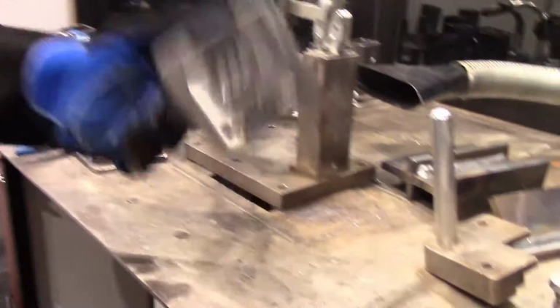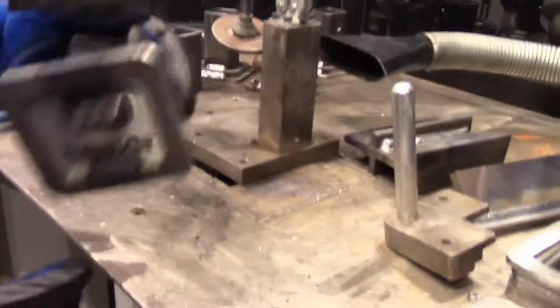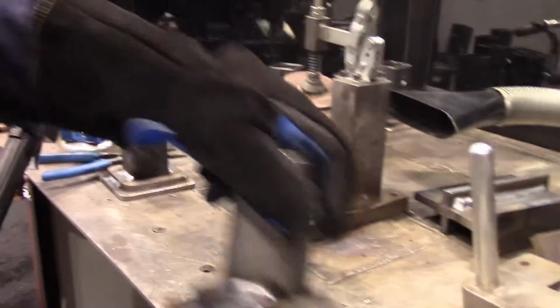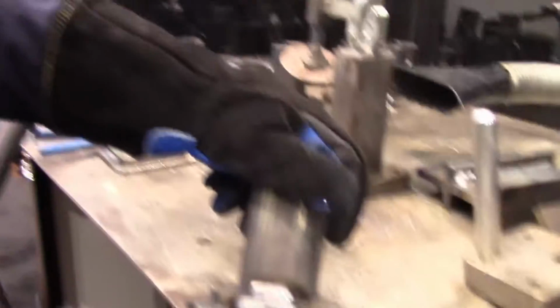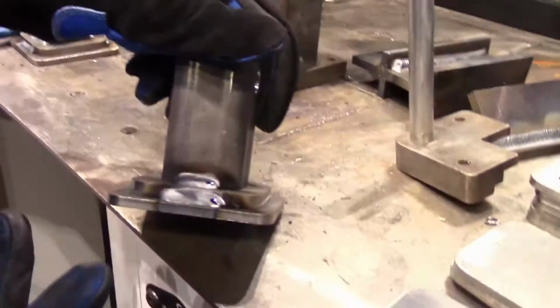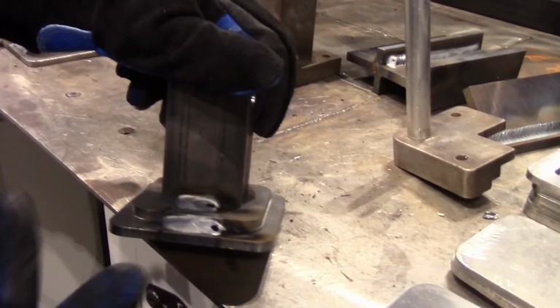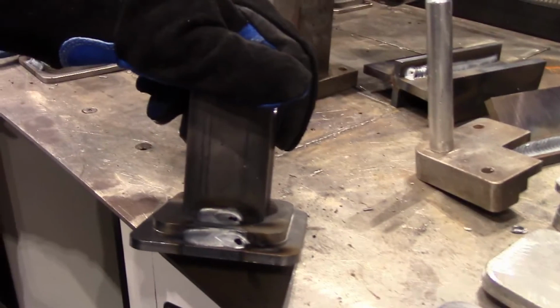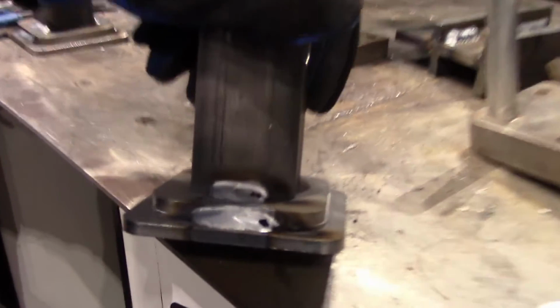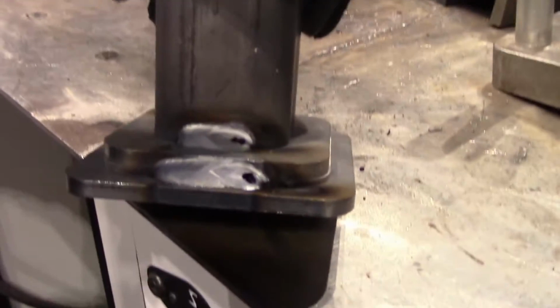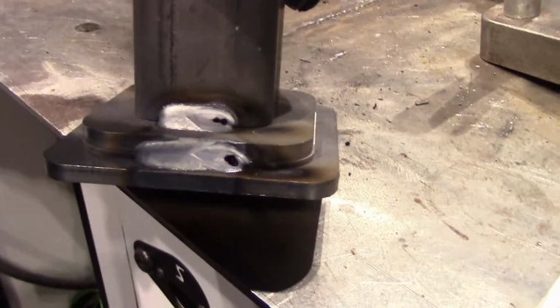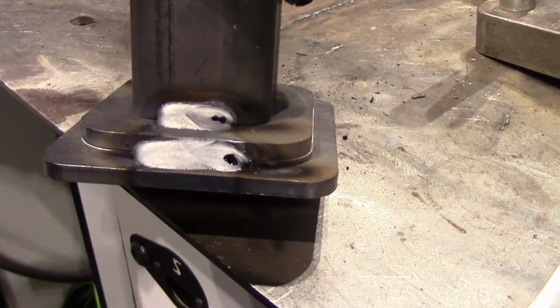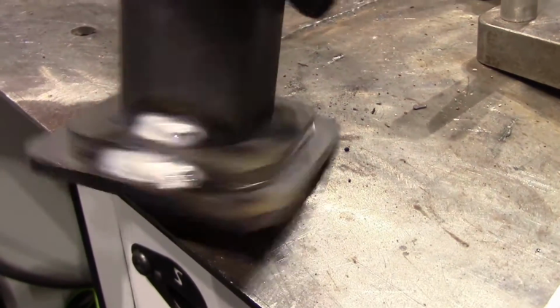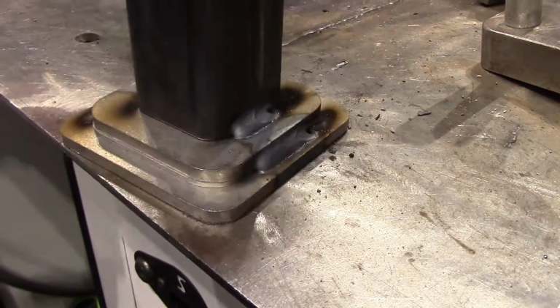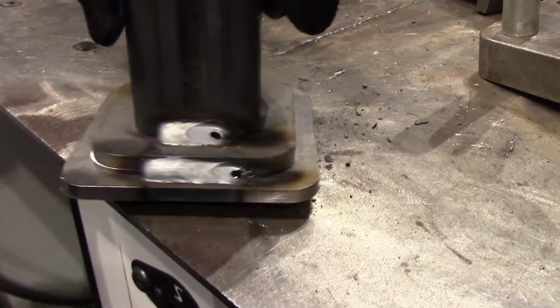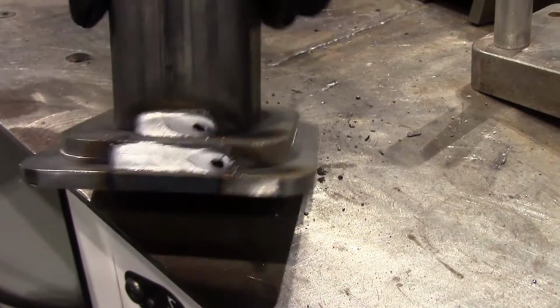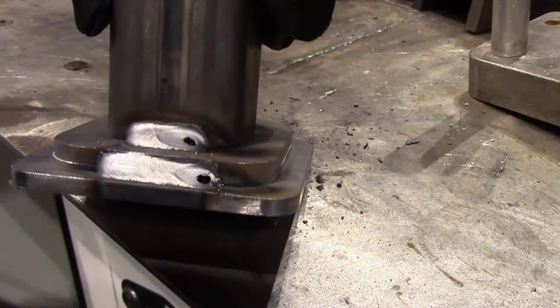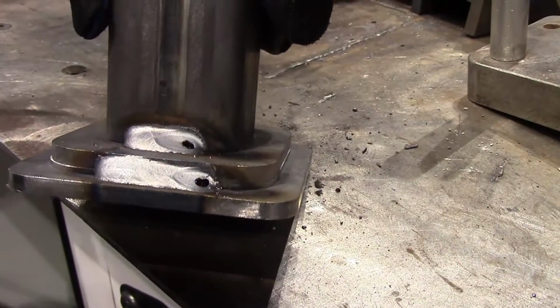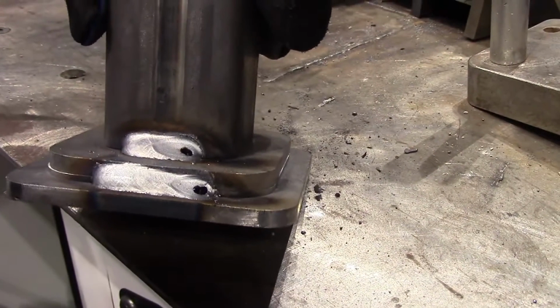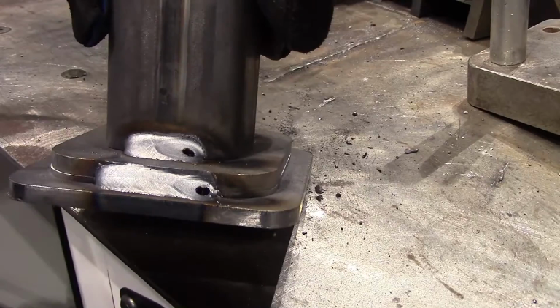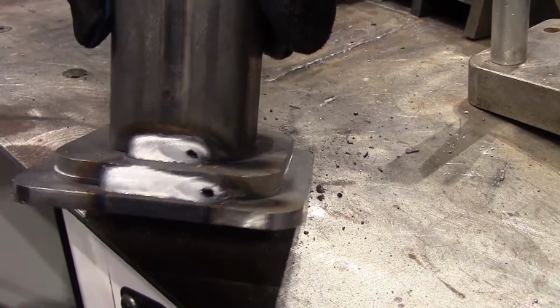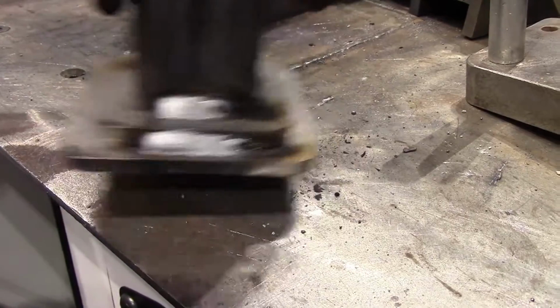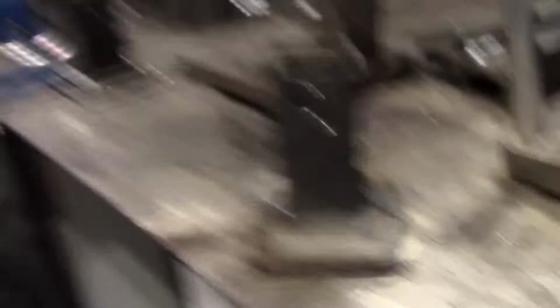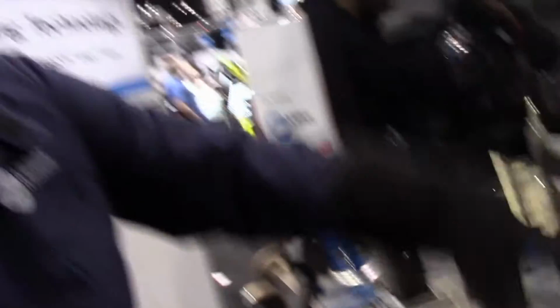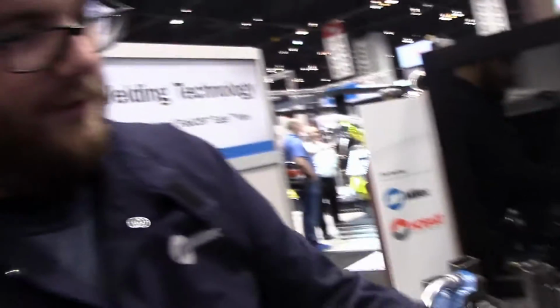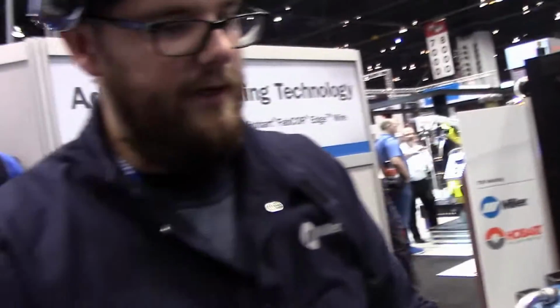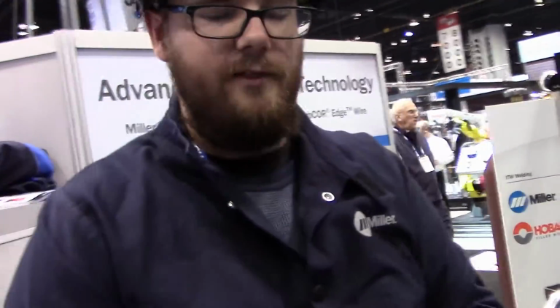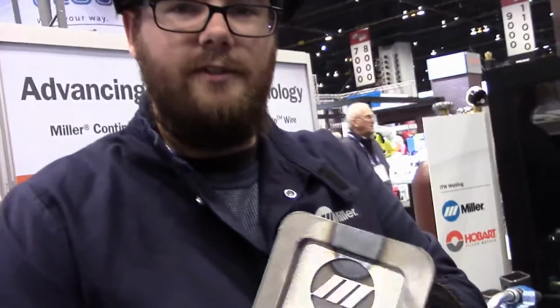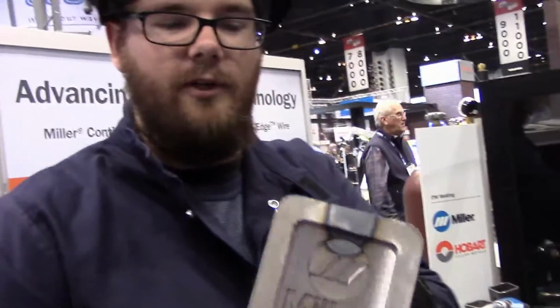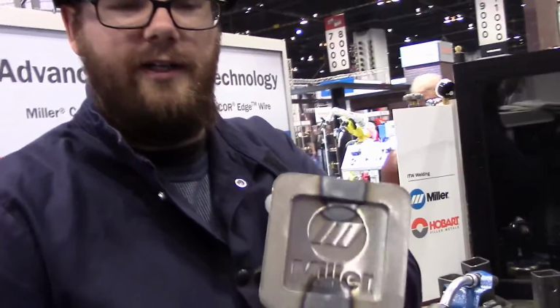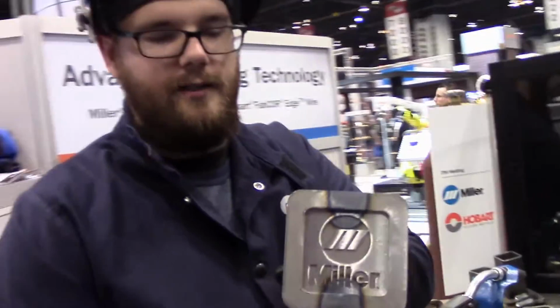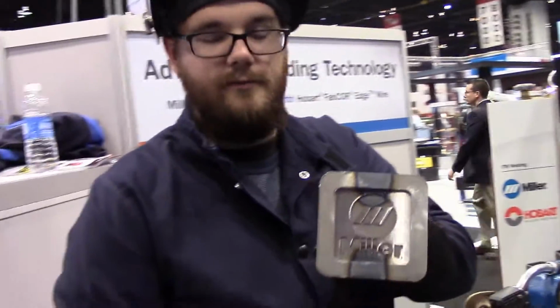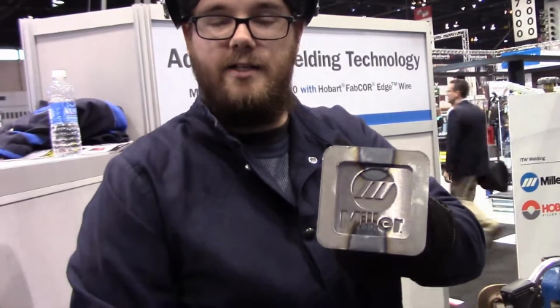As you can see, that produces a really nice looking weld. Especially for somebody like me. There you have it — your Miller welding hitch.